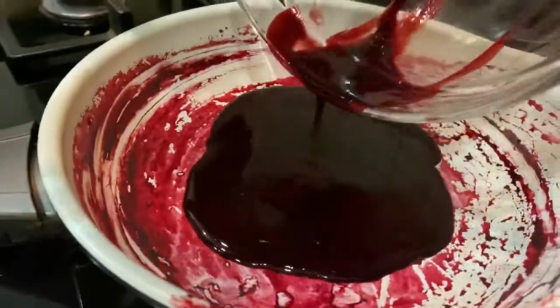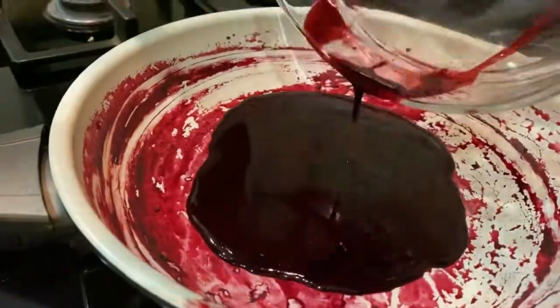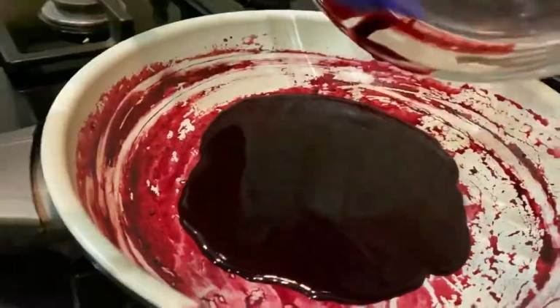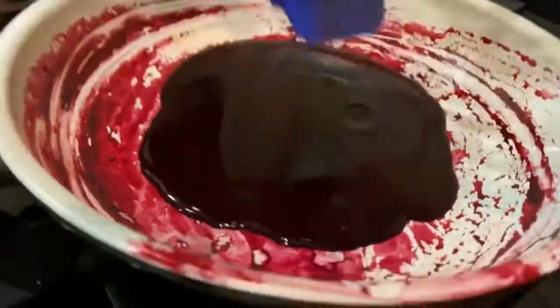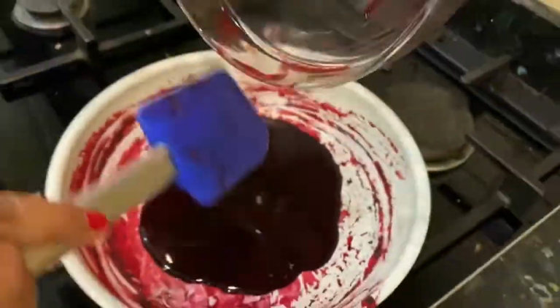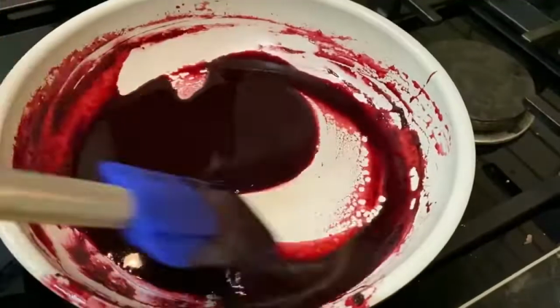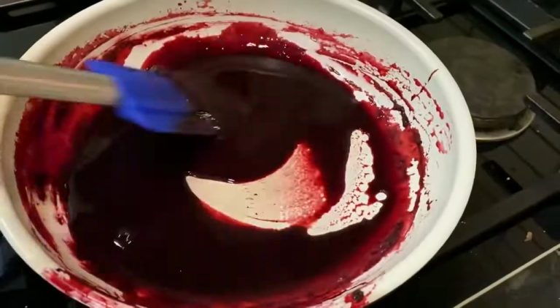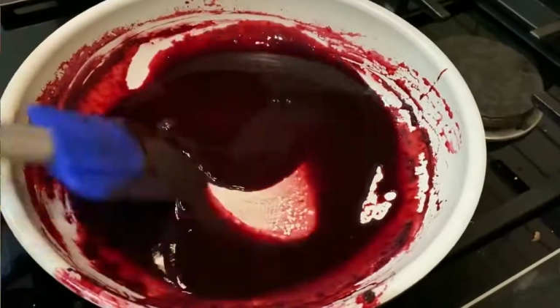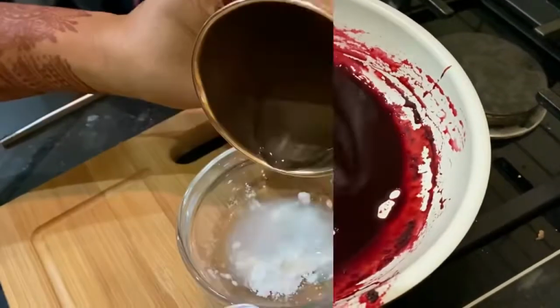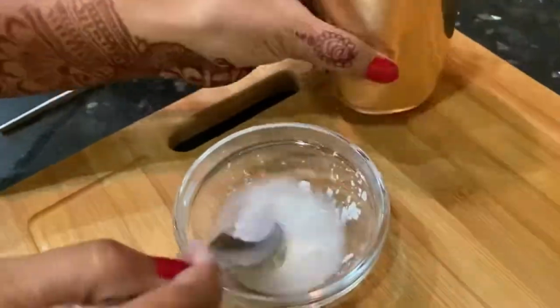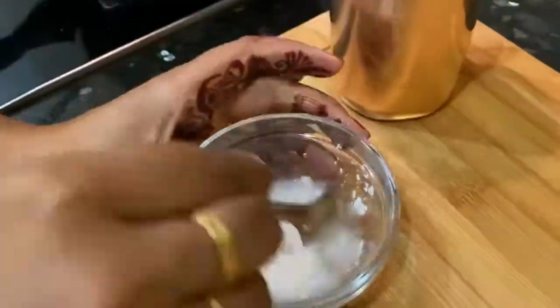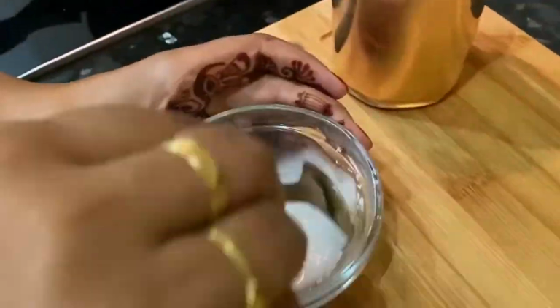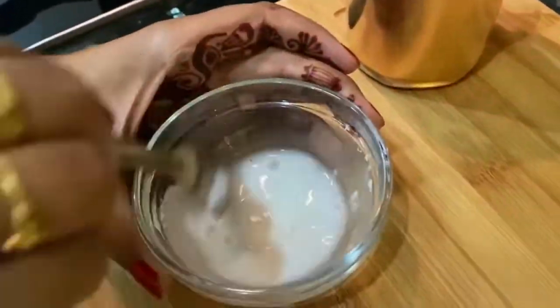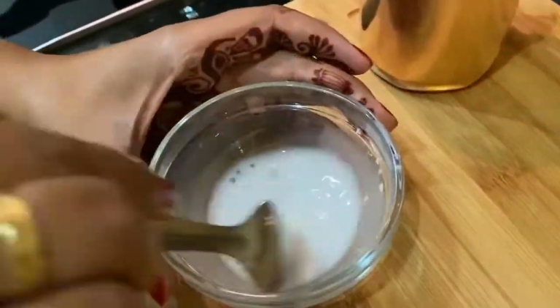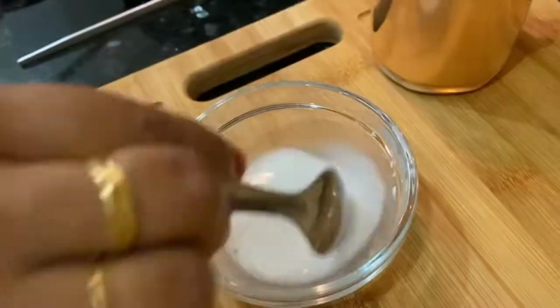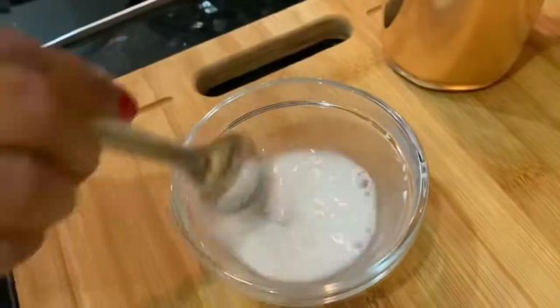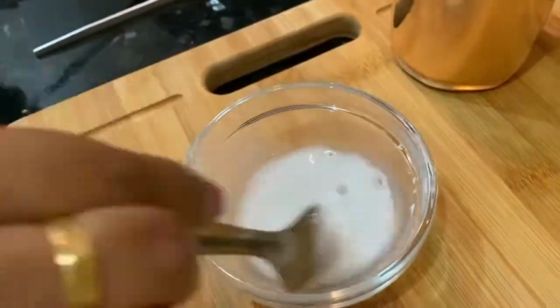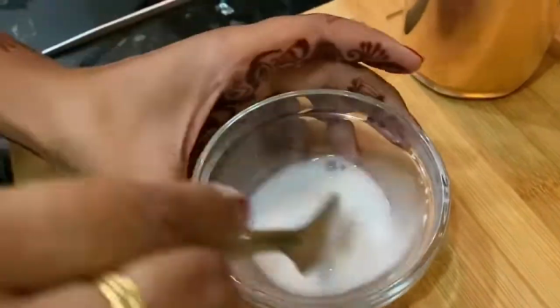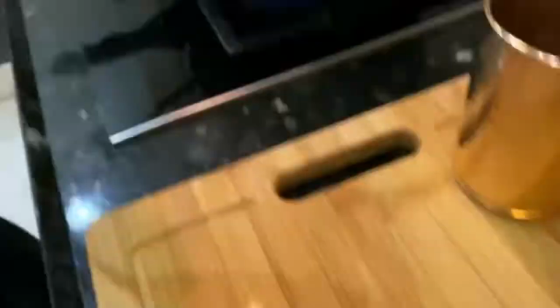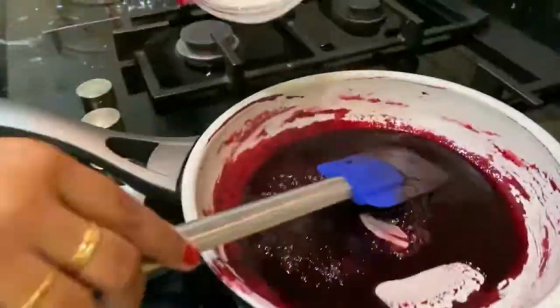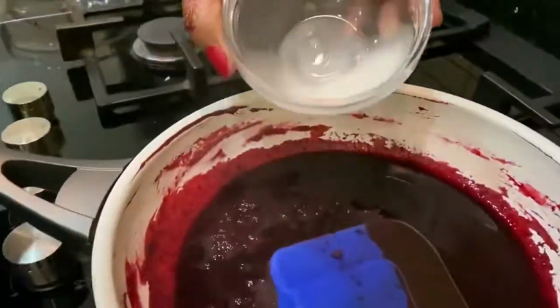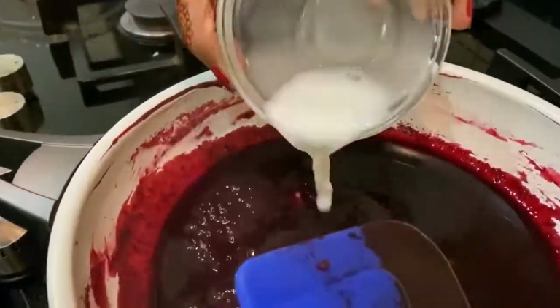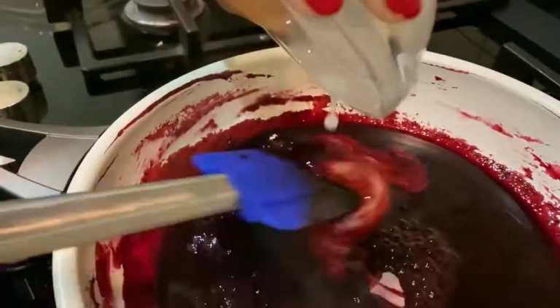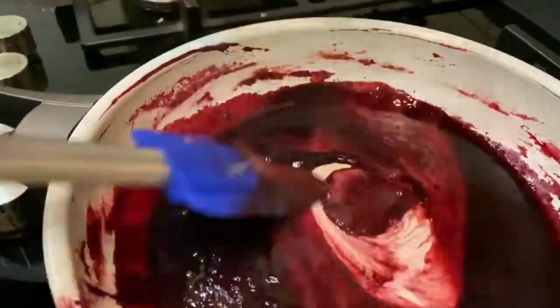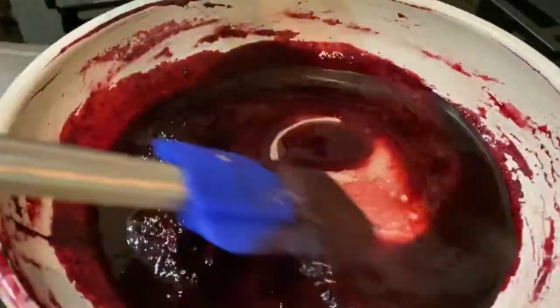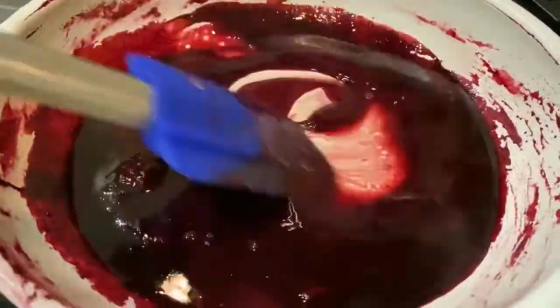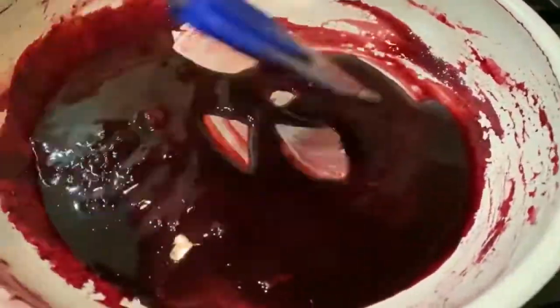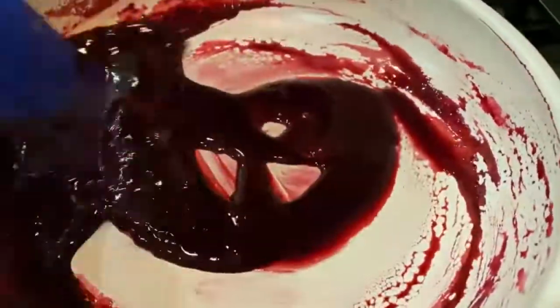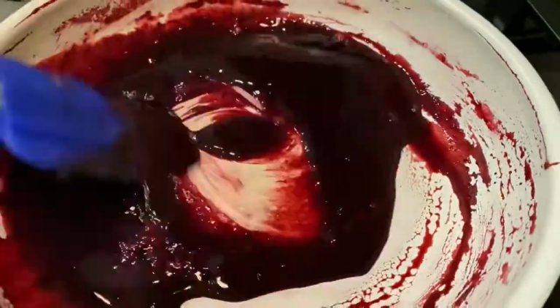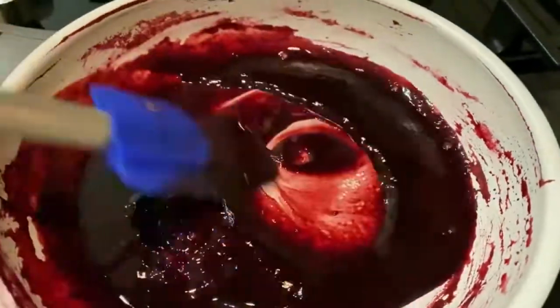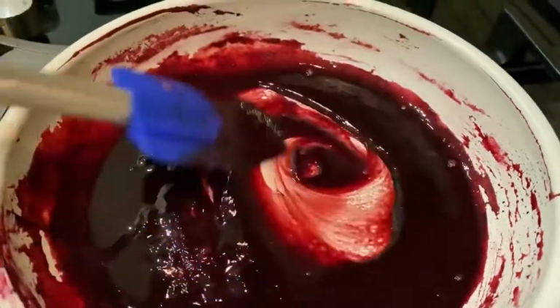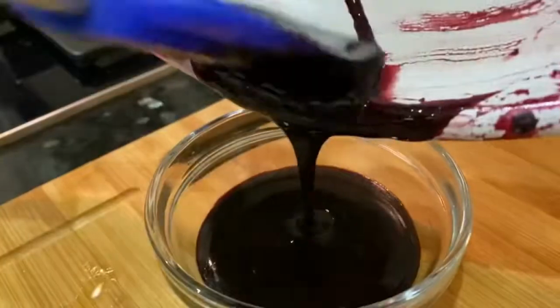In the same pan, I am going to cook it more by adding 1 teaspoon cornstarch with water, and add it into the raspberry extract. Now our raspberry sauce is ready.